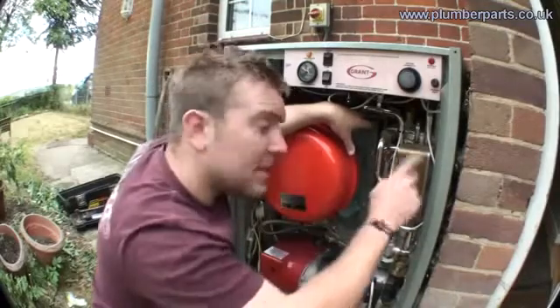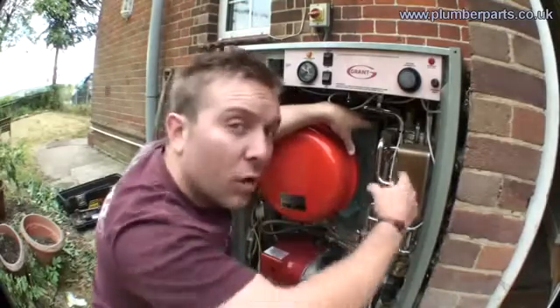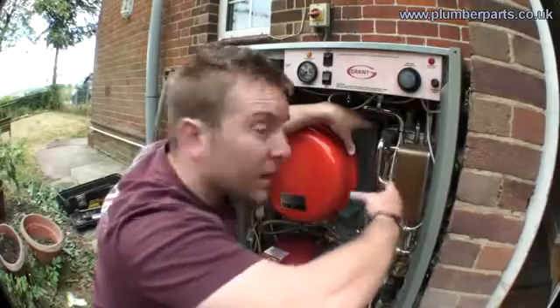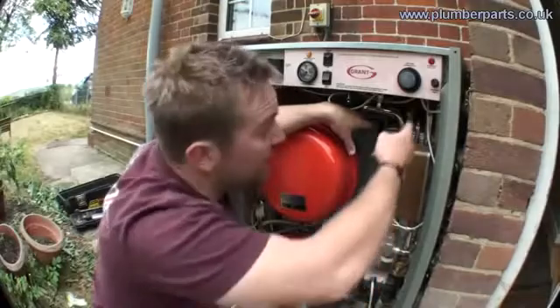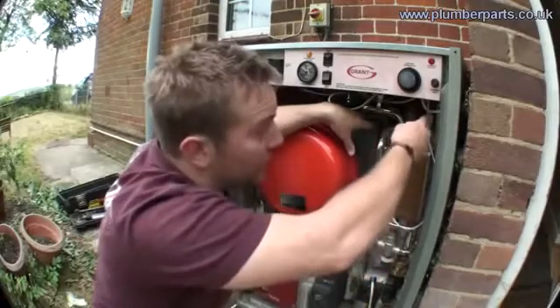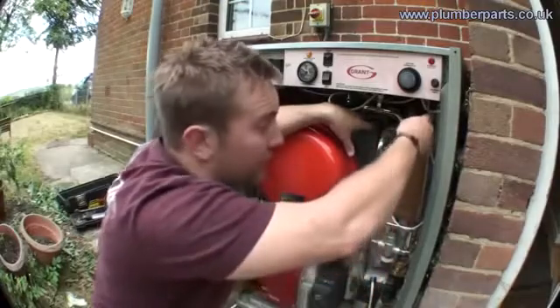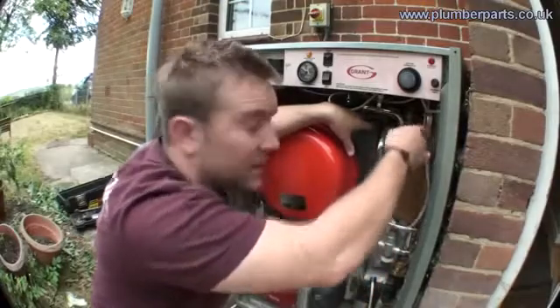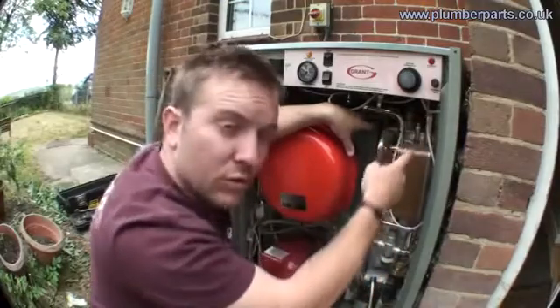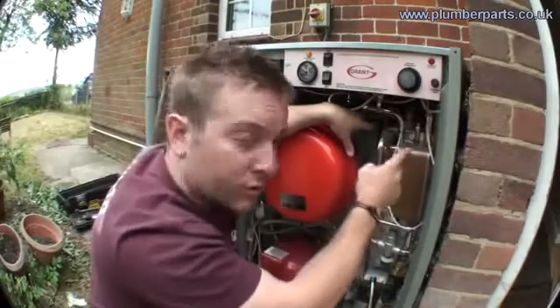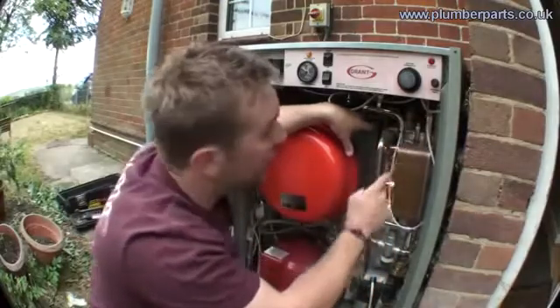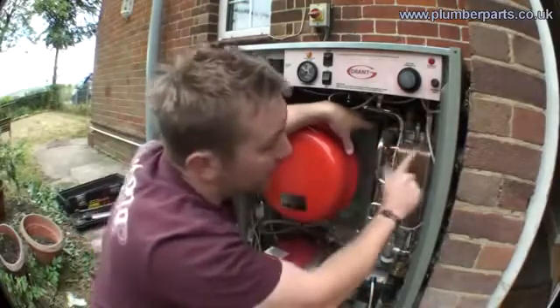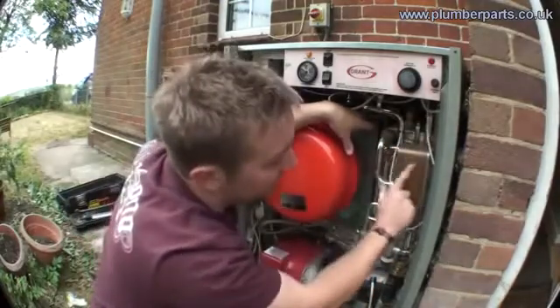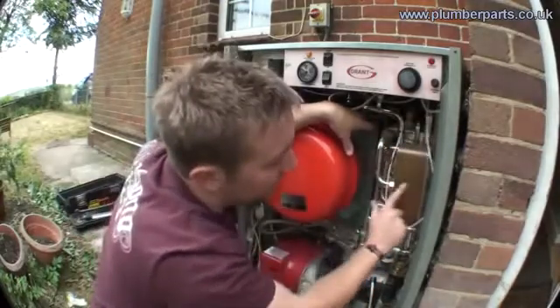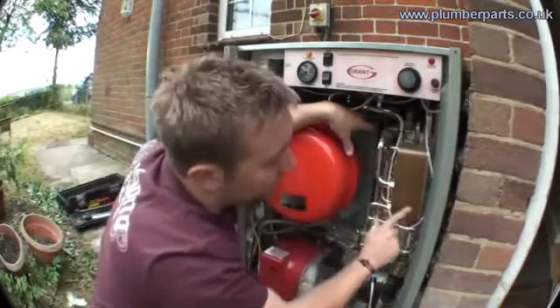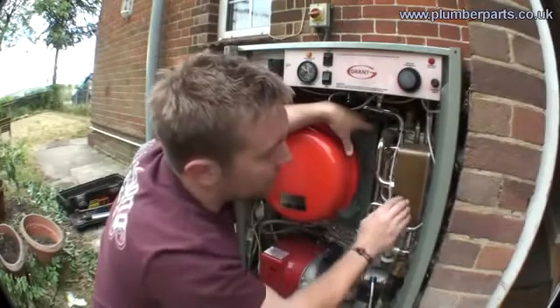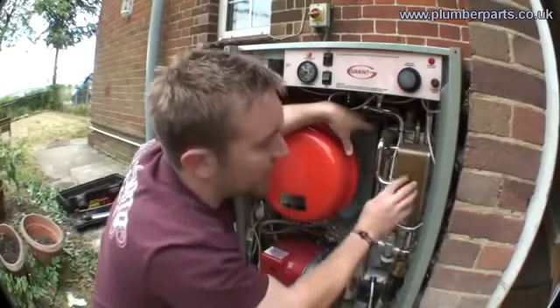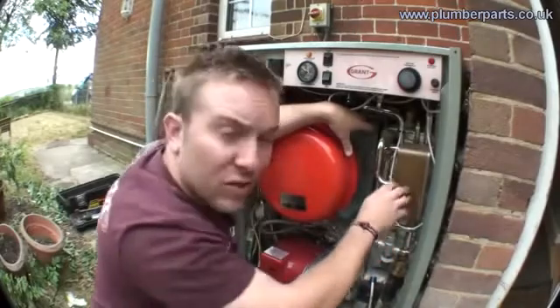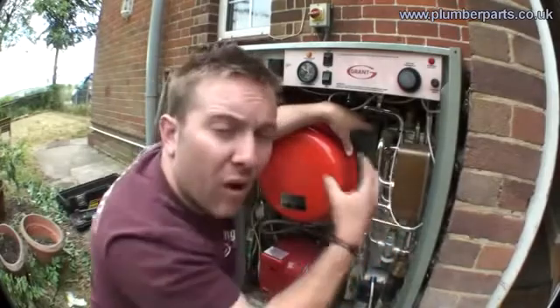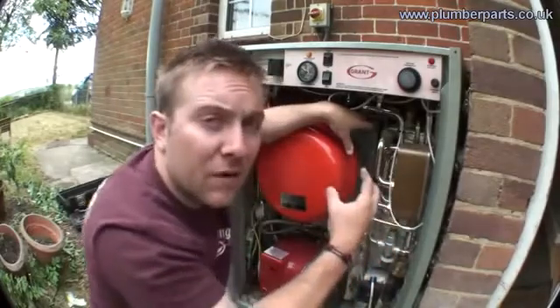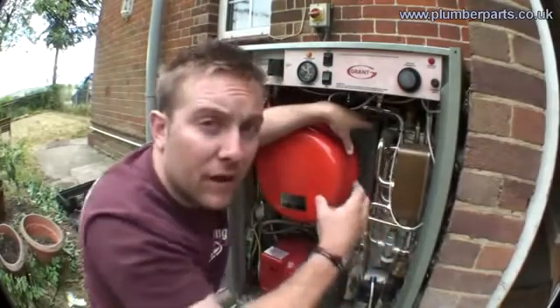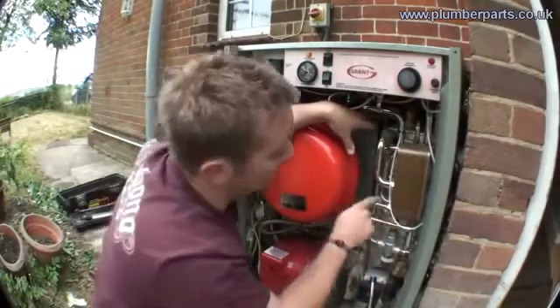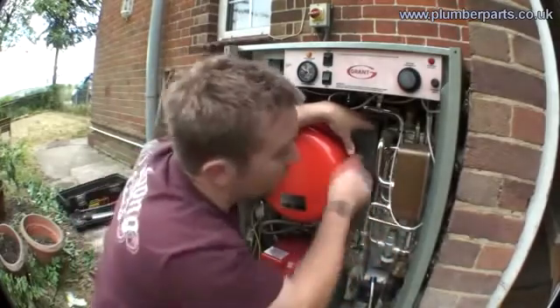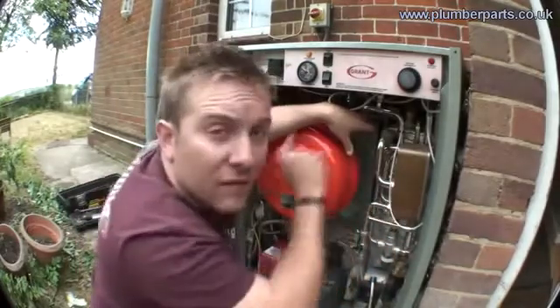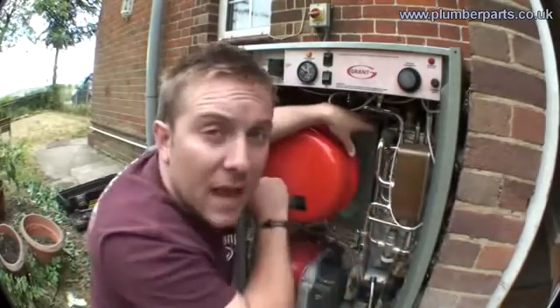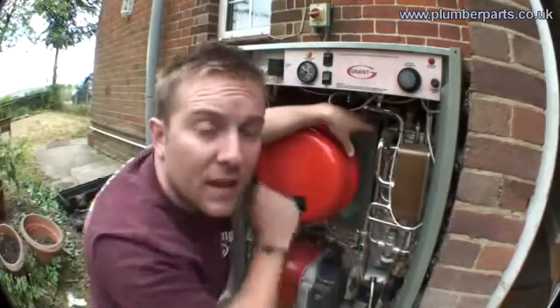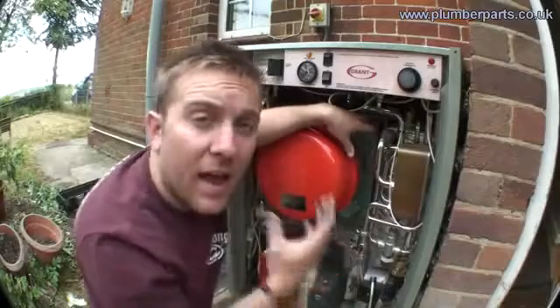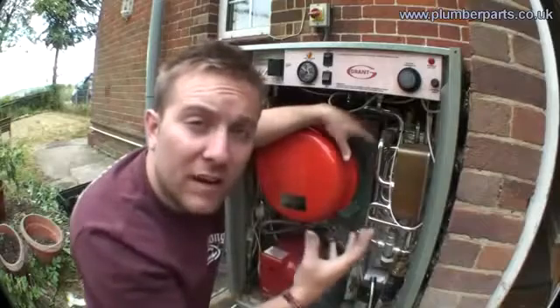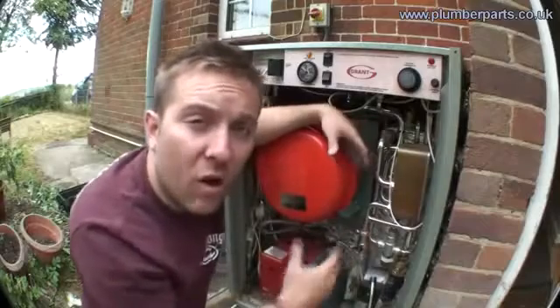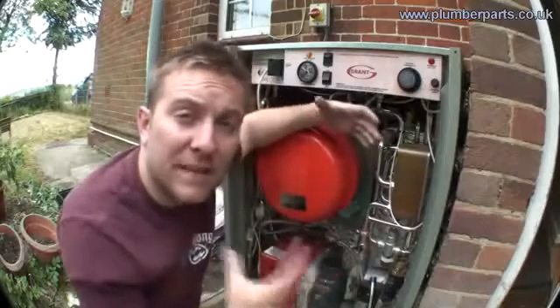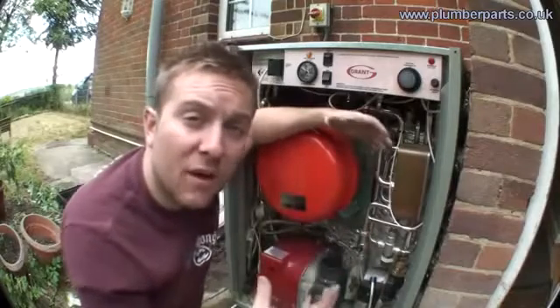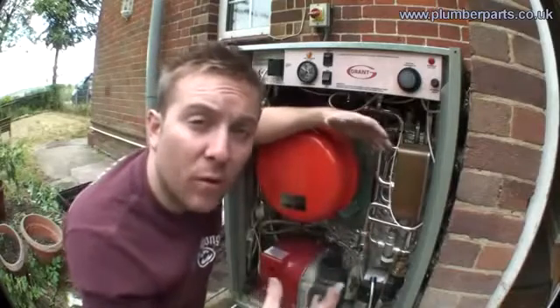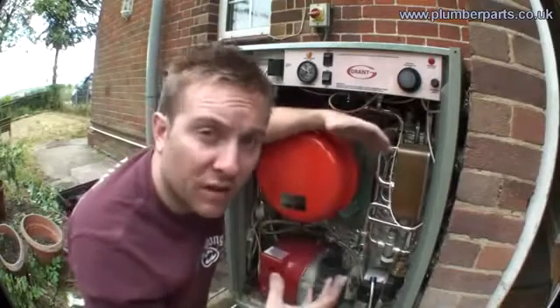As cold water enters from the main — this is the water you're washed in — it picks up heat through this plate heat exchanger. It's got a very high heat recovery rate and that goes off out to your taps really, really hot. And basically that's how a combi boiler works.